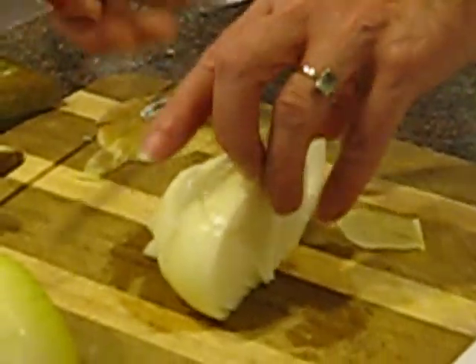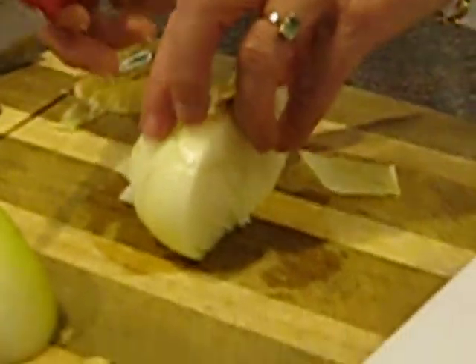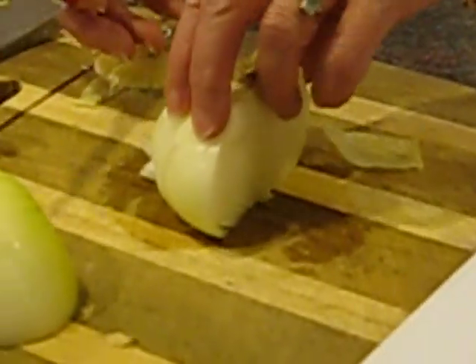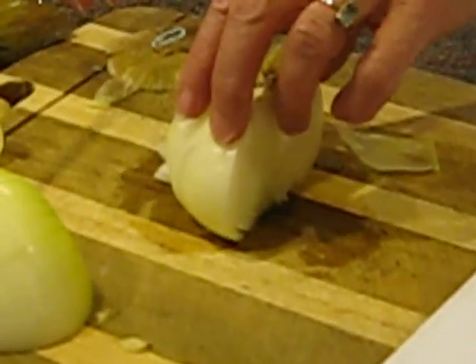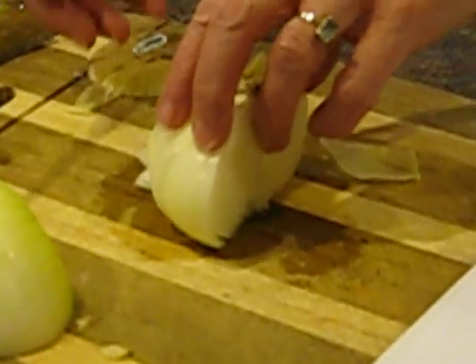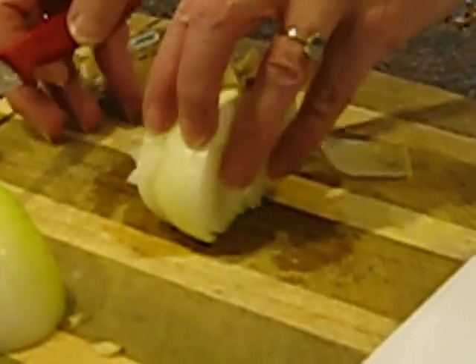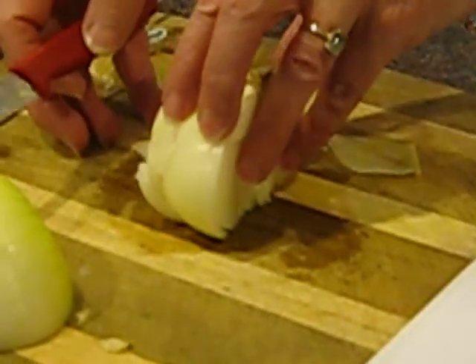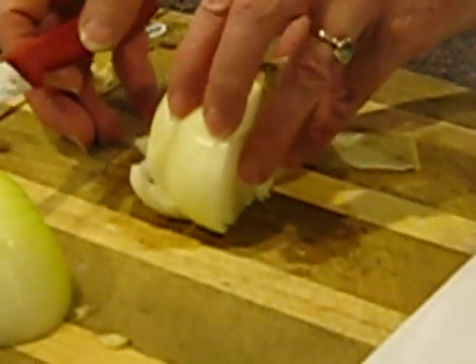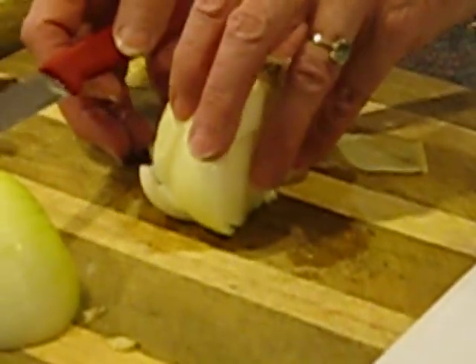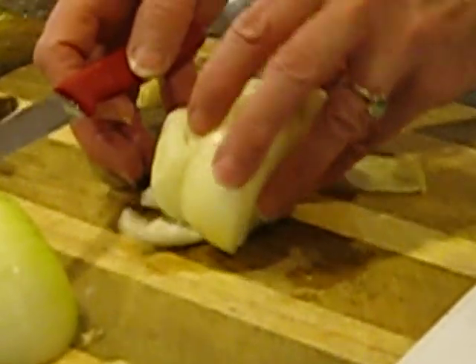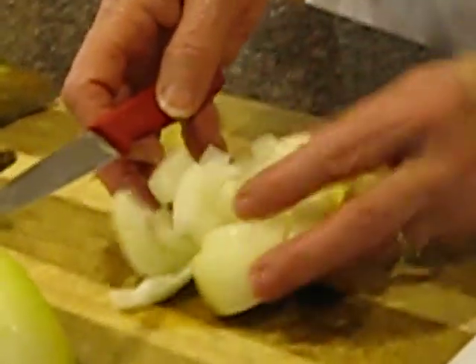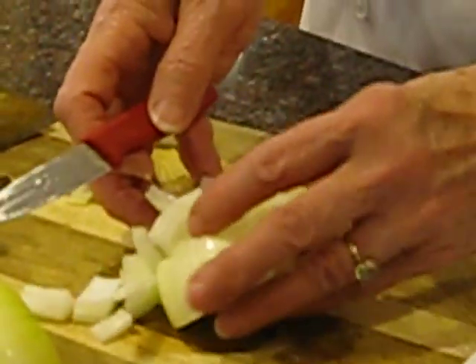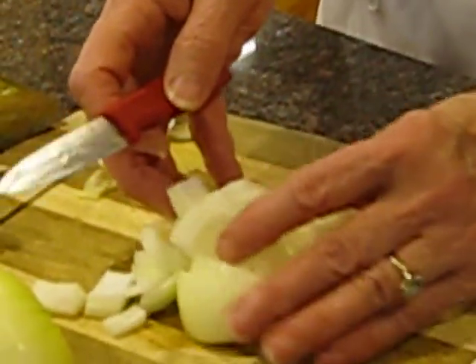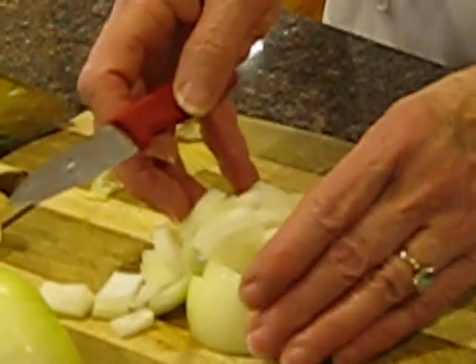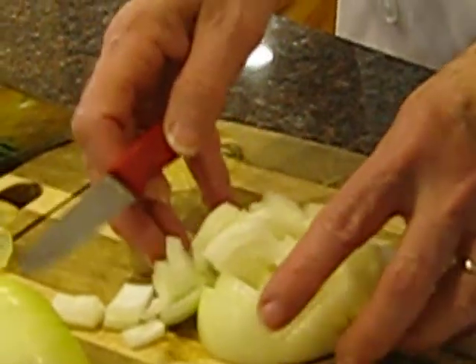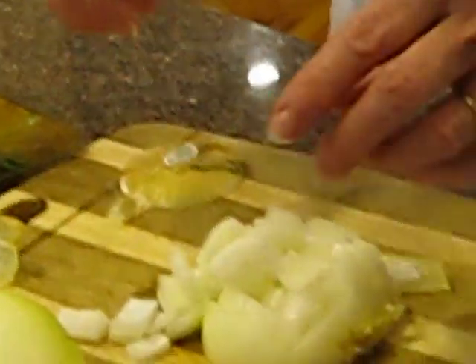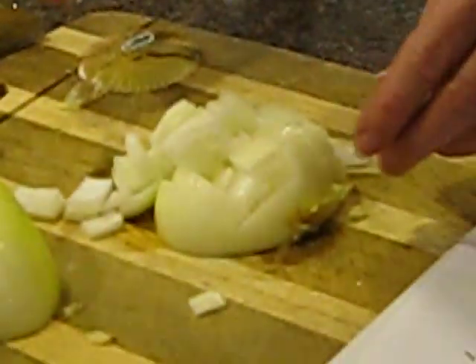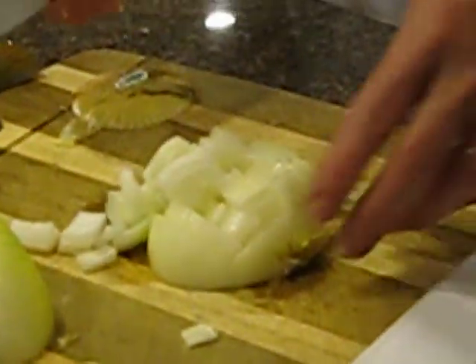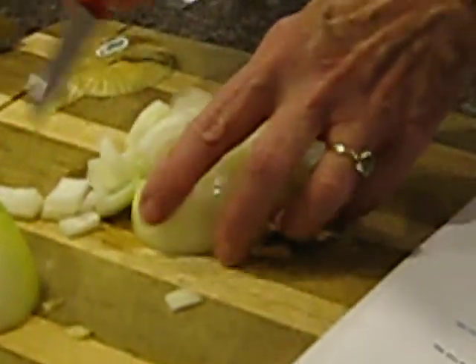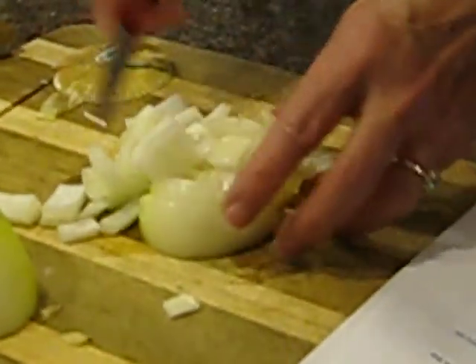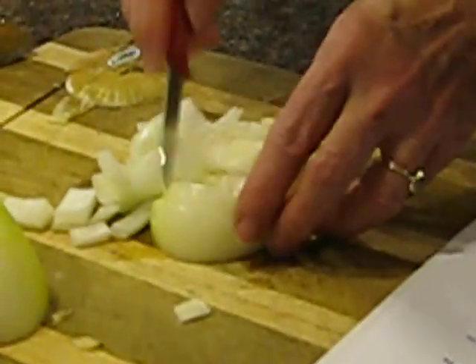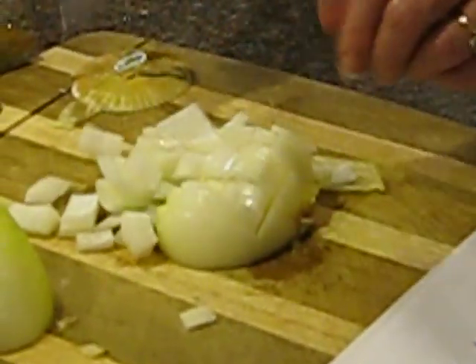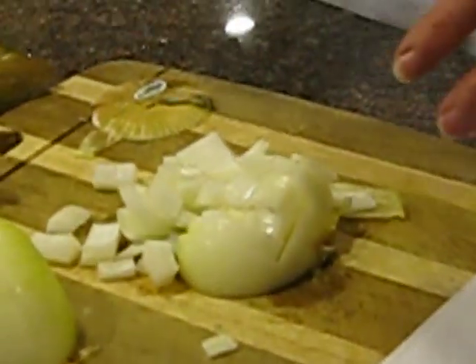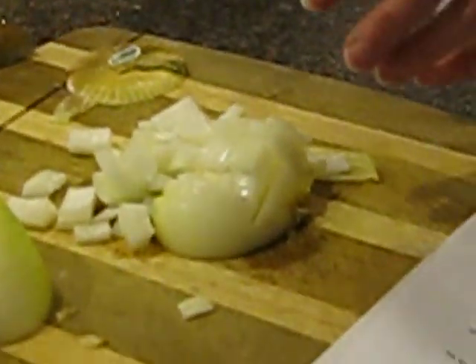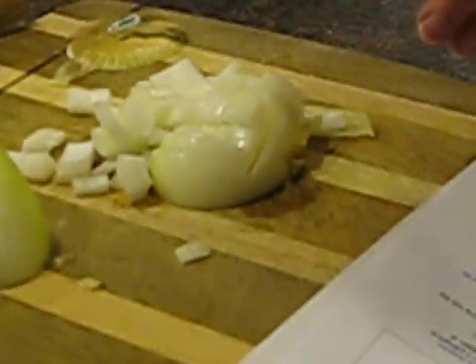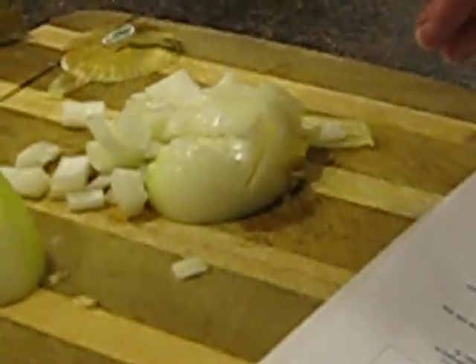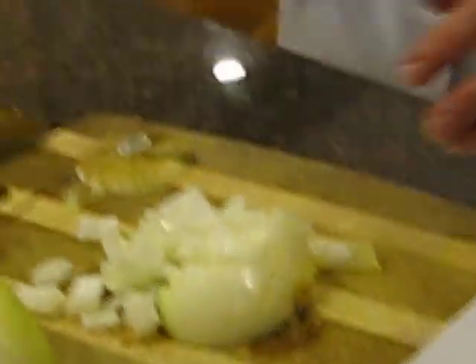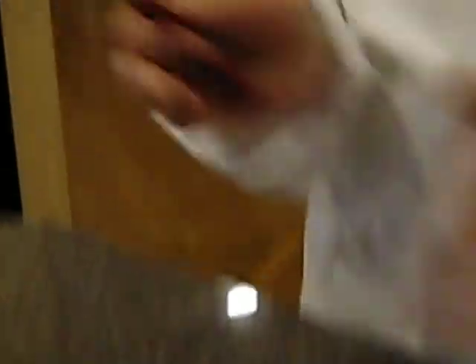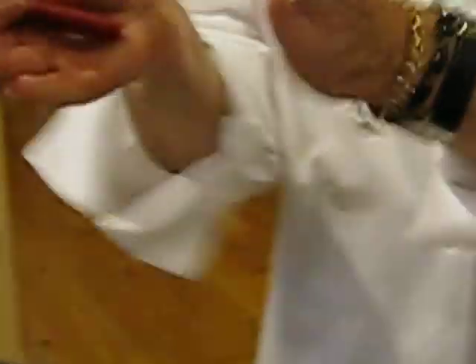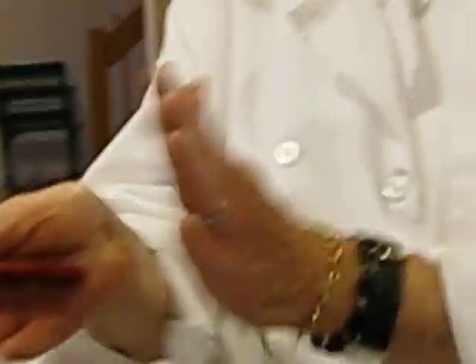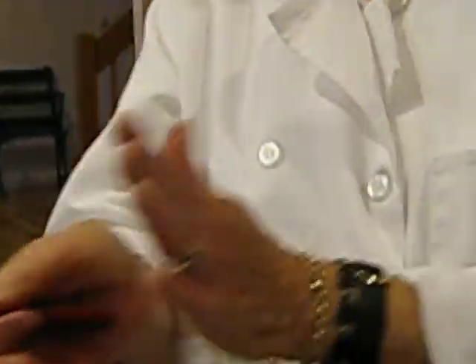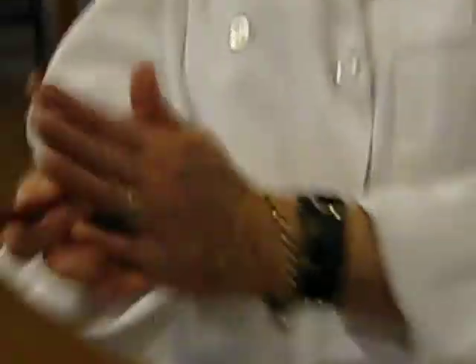Okay, alright, here we go. I did it already and it went all the way. Slice the onion across. Woo! We've got her!